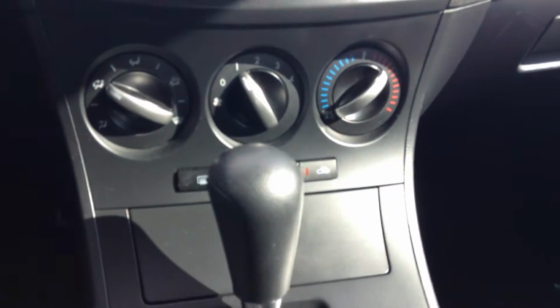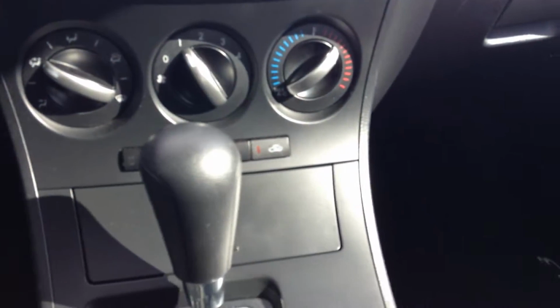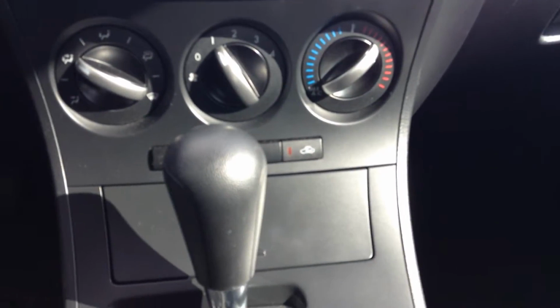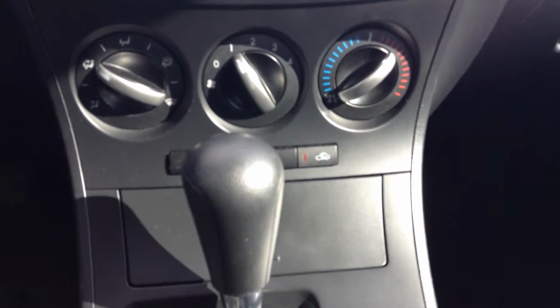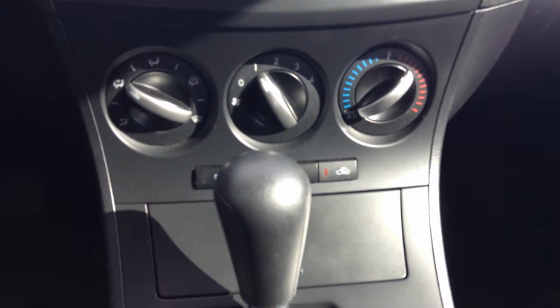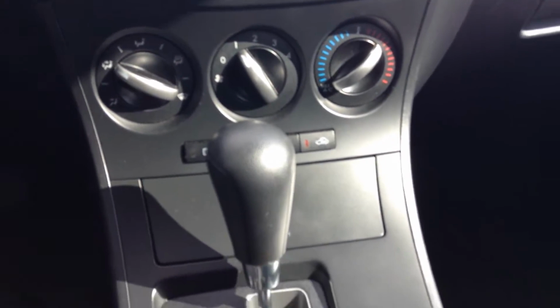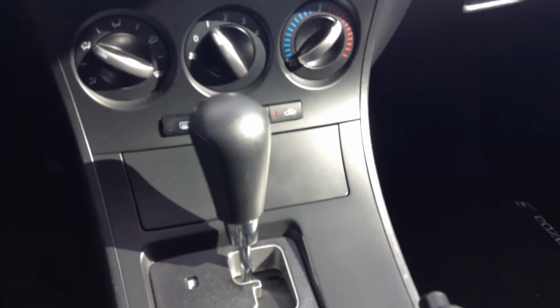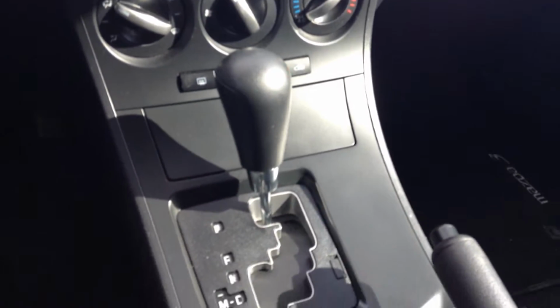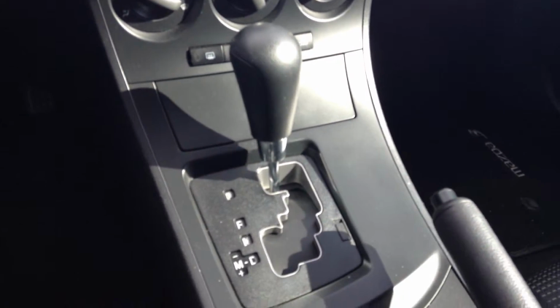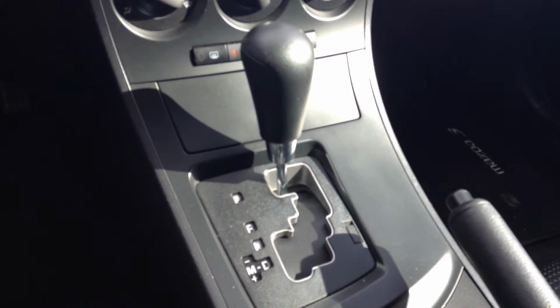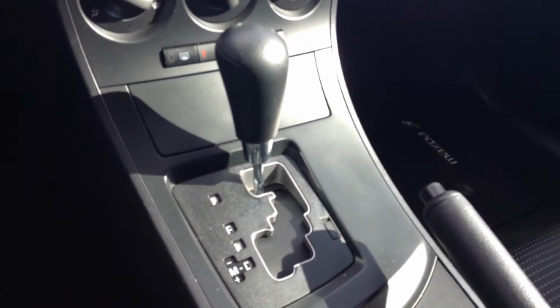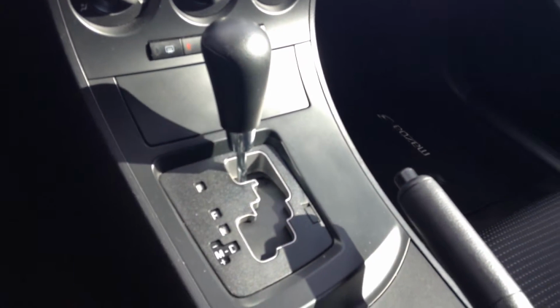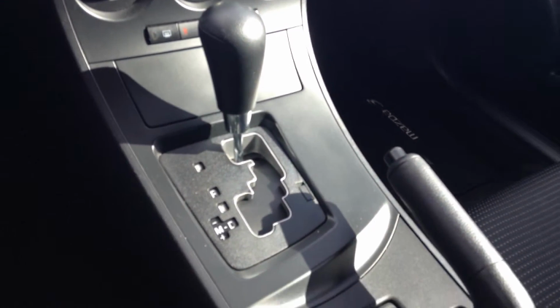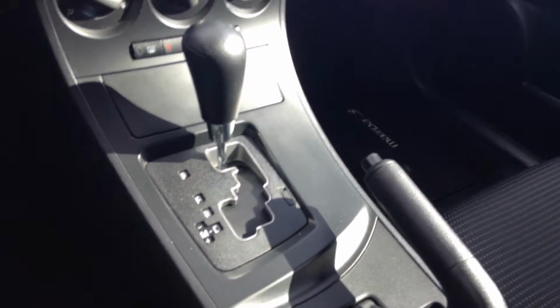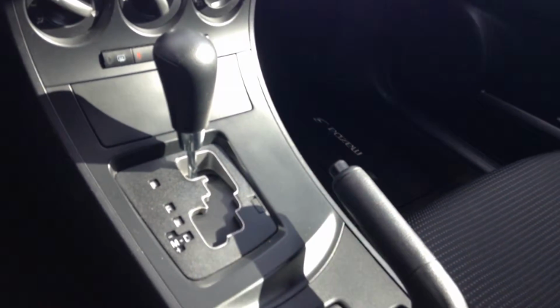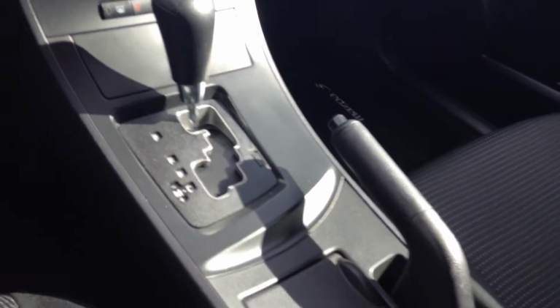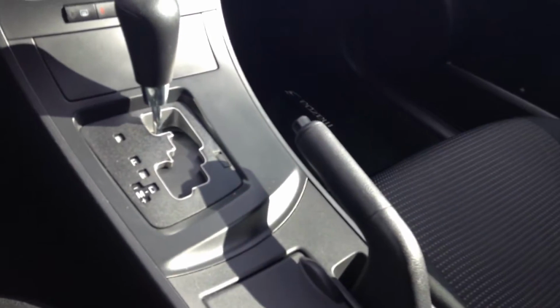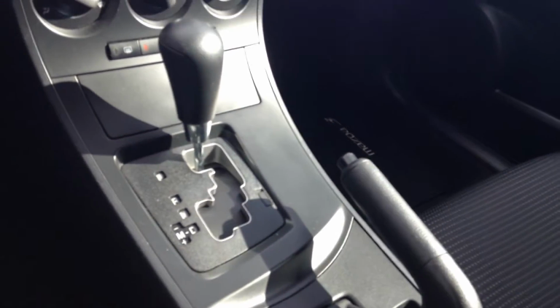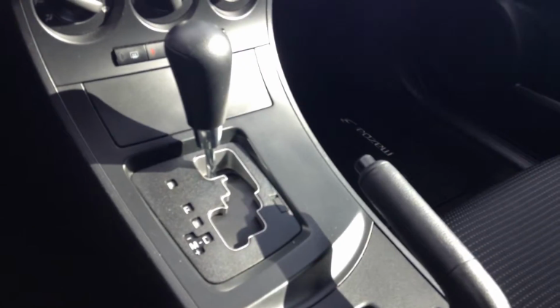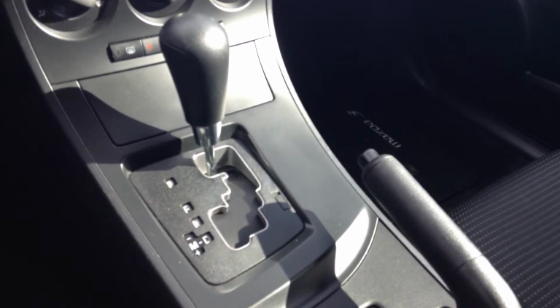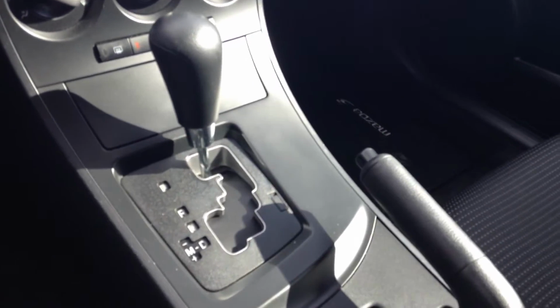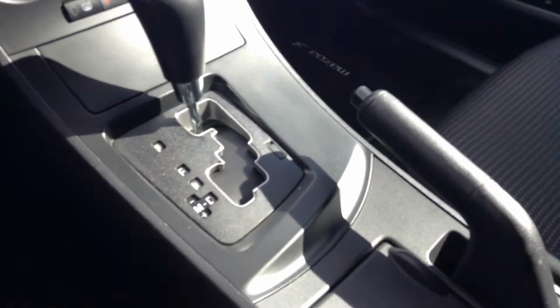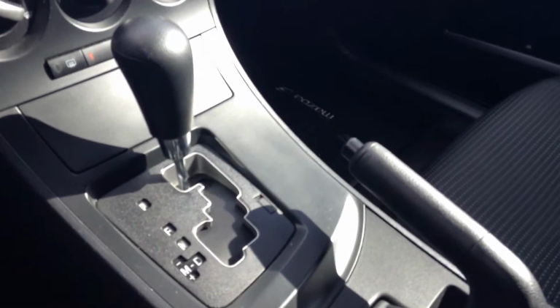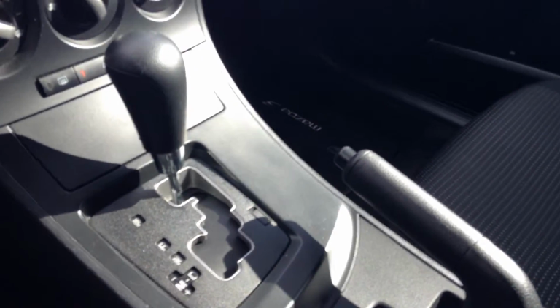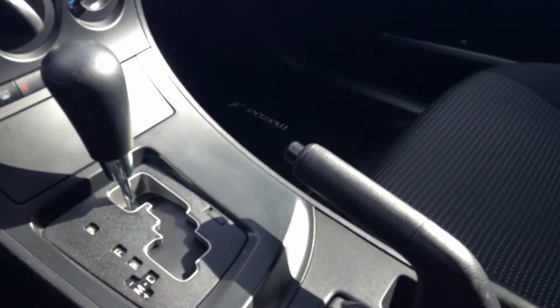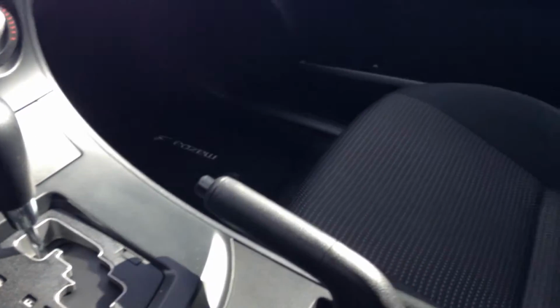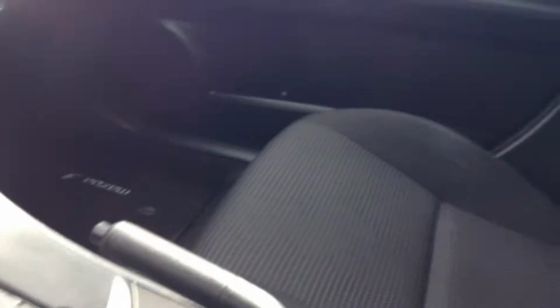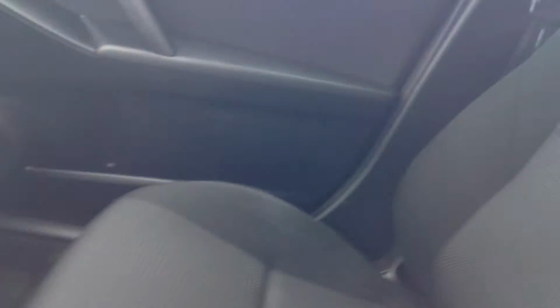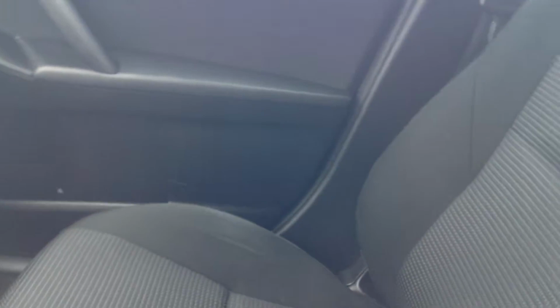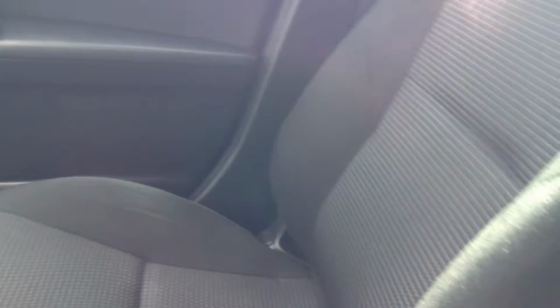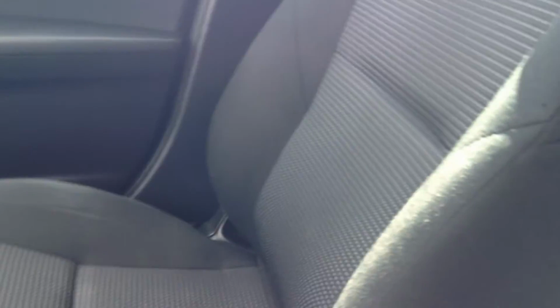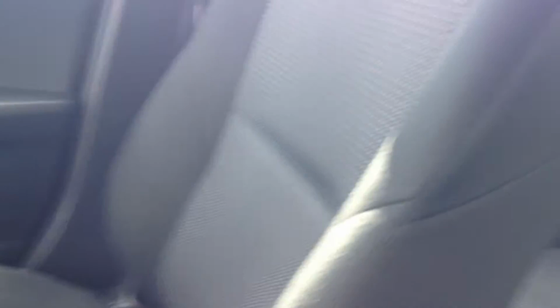Your climate controls are right down there. And it is automatic transmission, but you do get the TripTronic — if you ever want to change your own gears, just without the clutch.